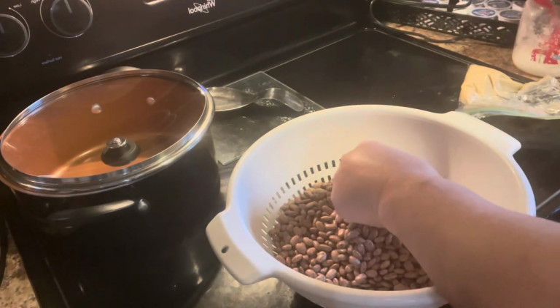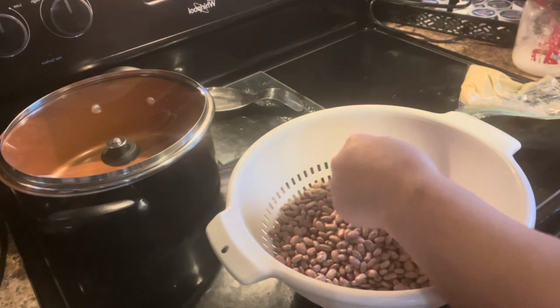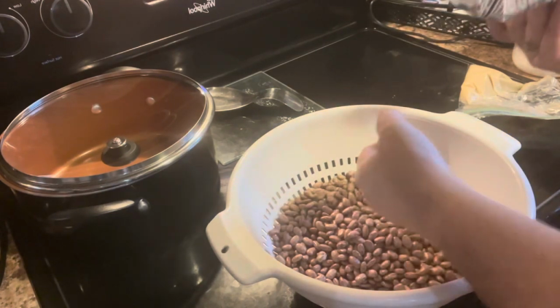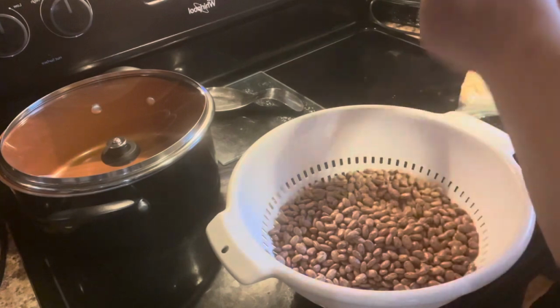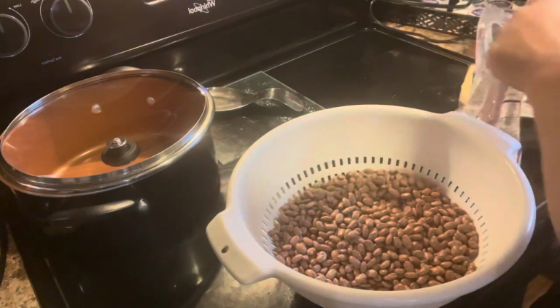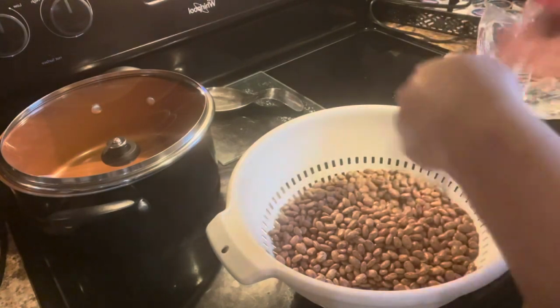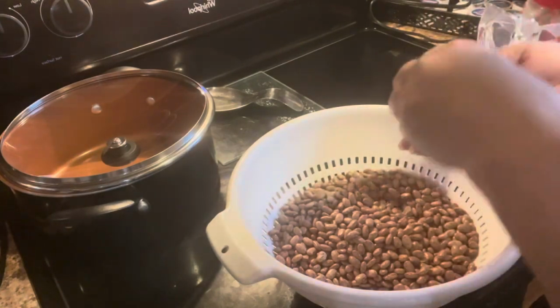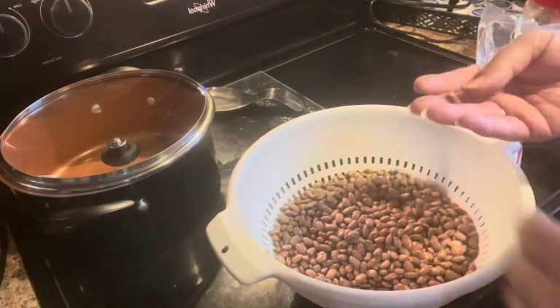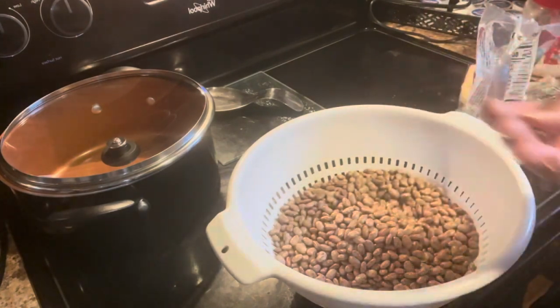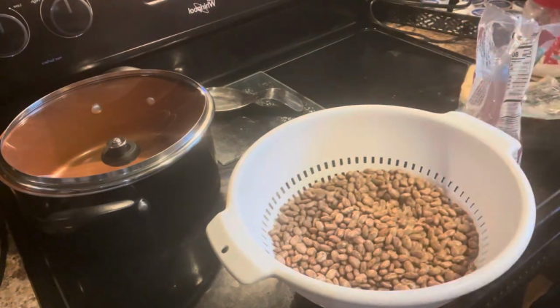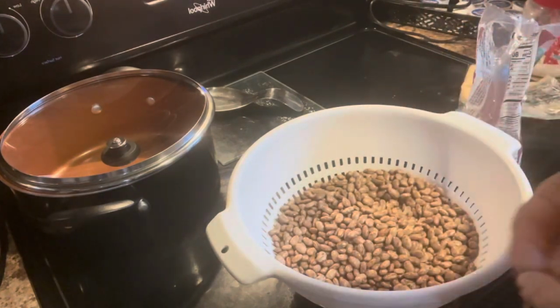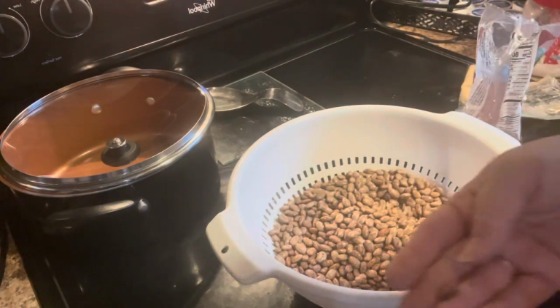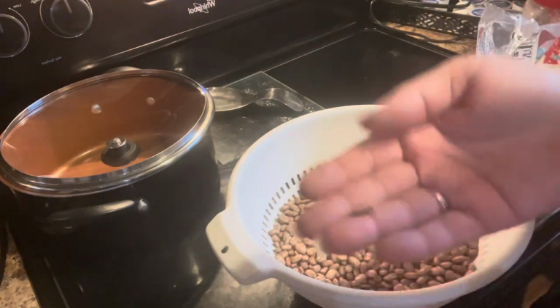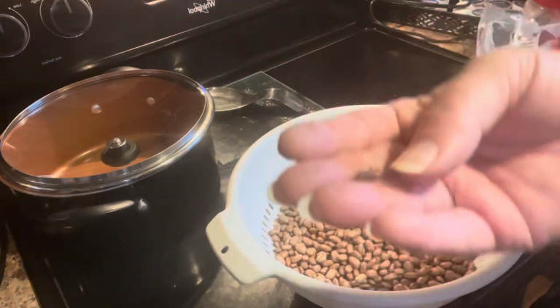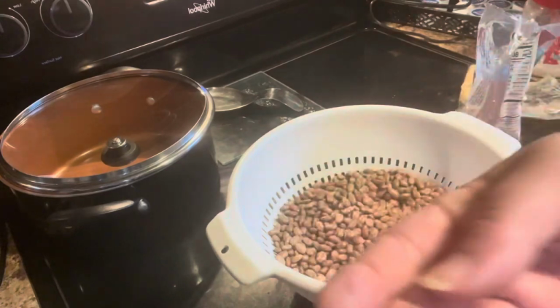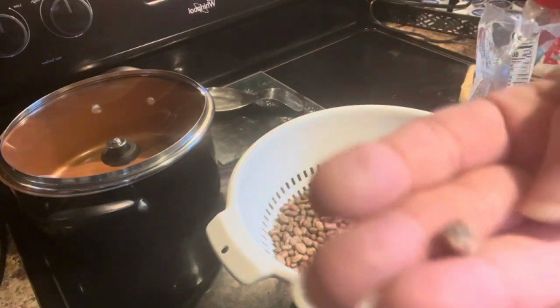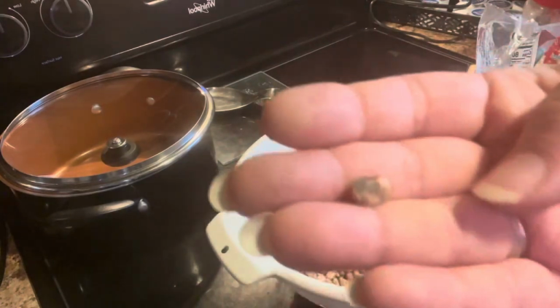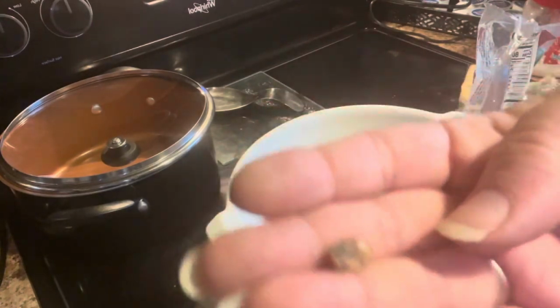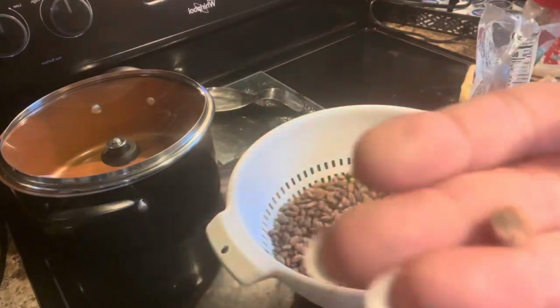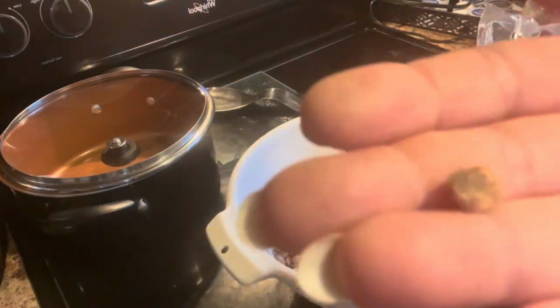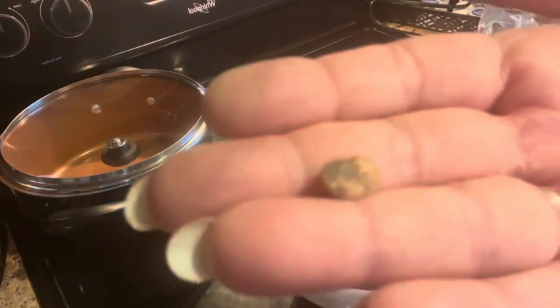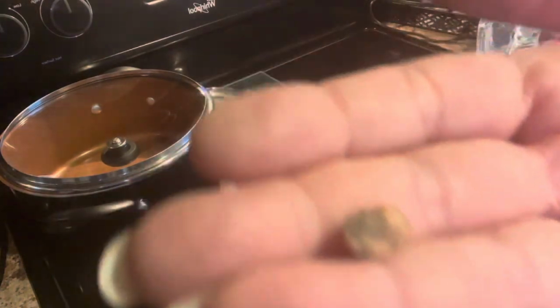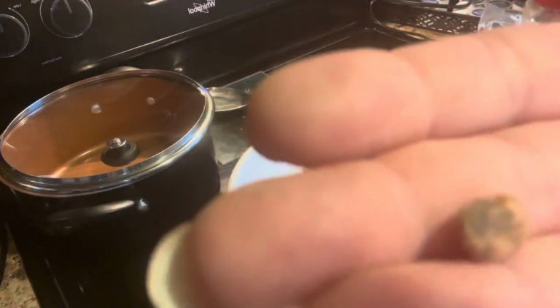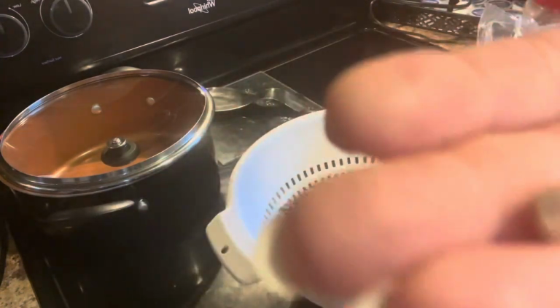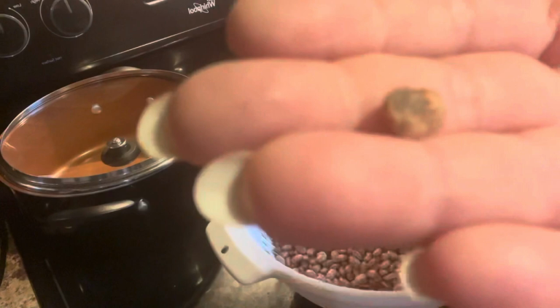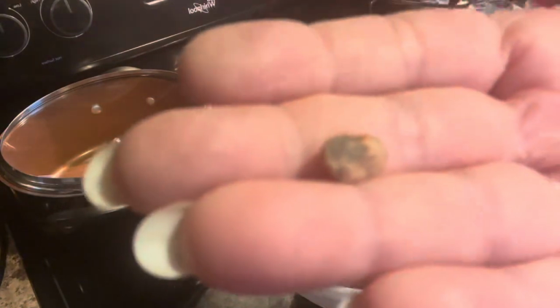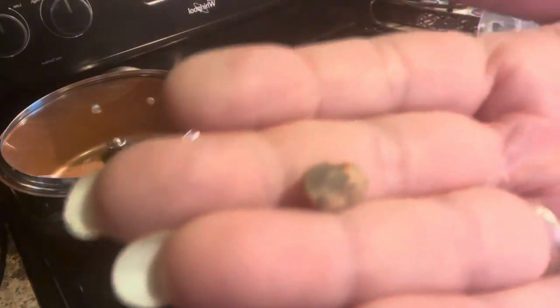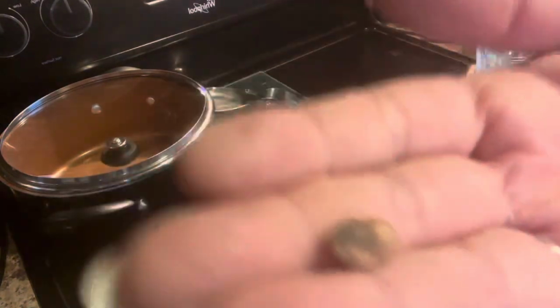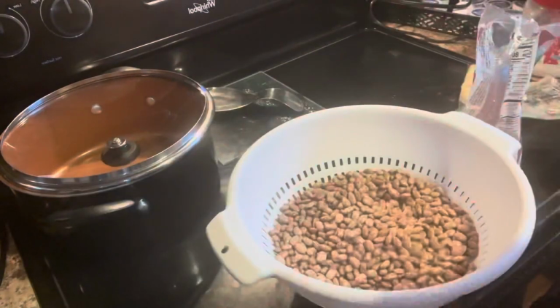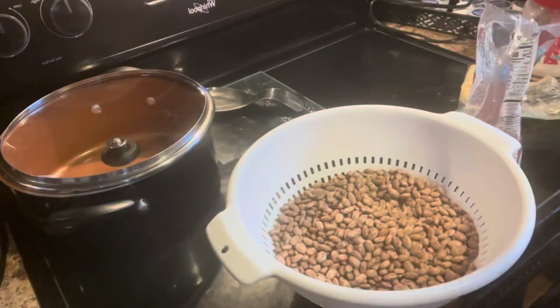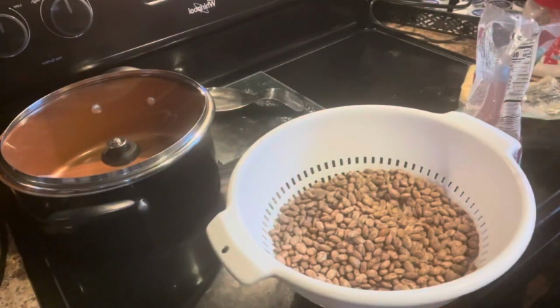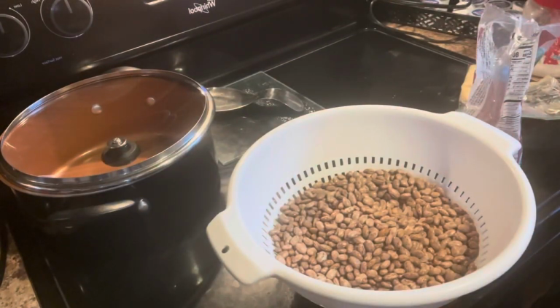Here is an example of a black bean that has rotted on the vine — they missed it. See how it's black? That's not good. We'll just throw it away.